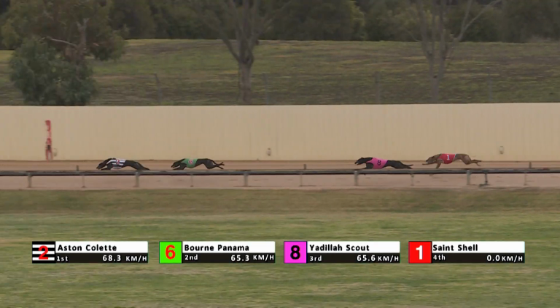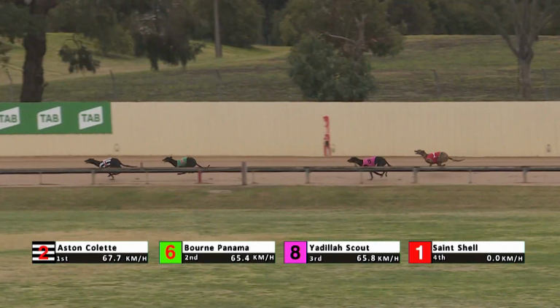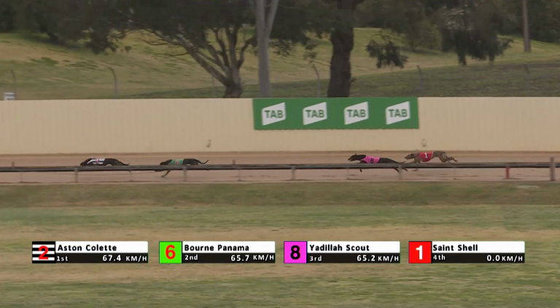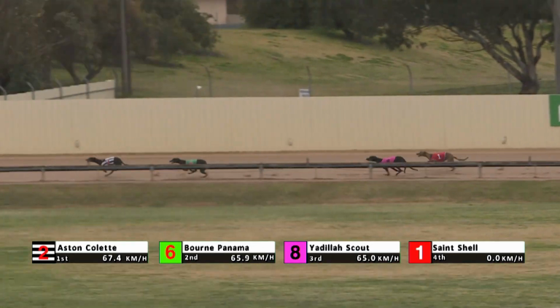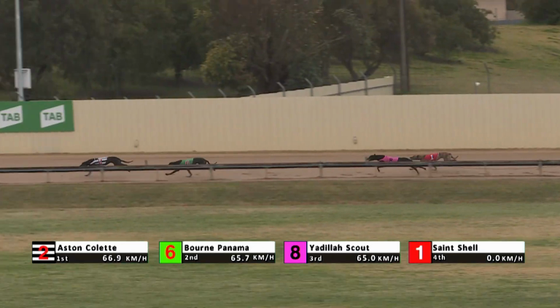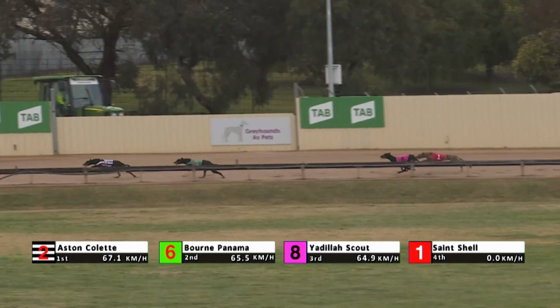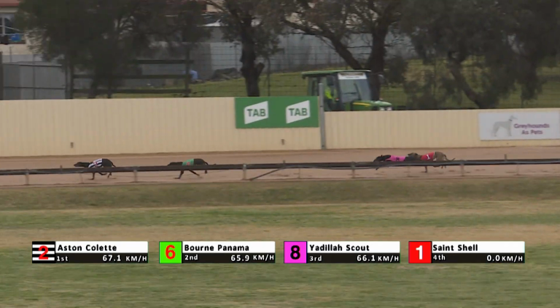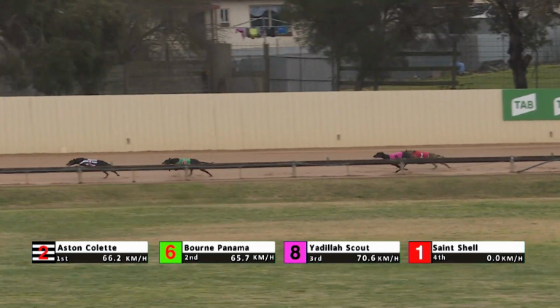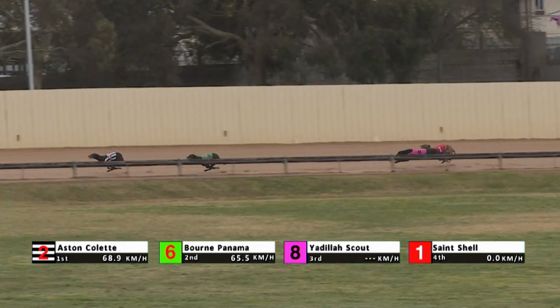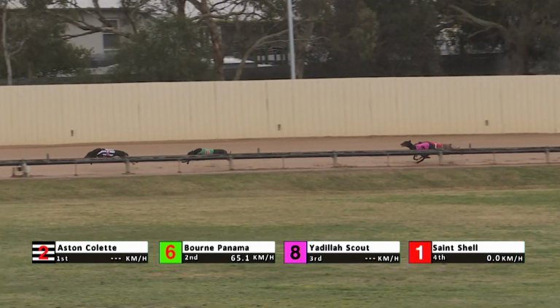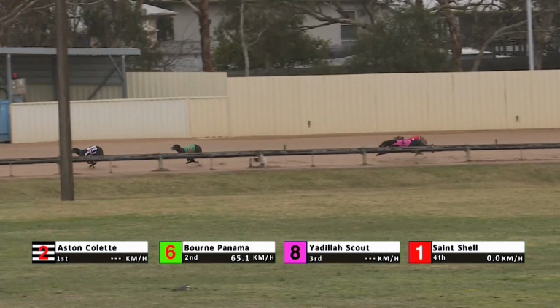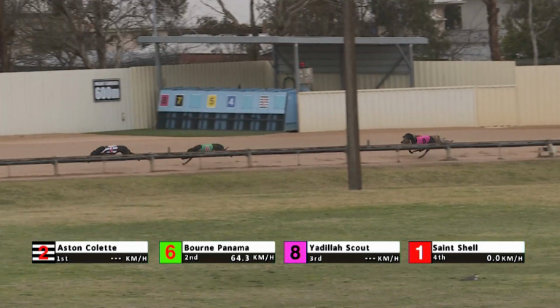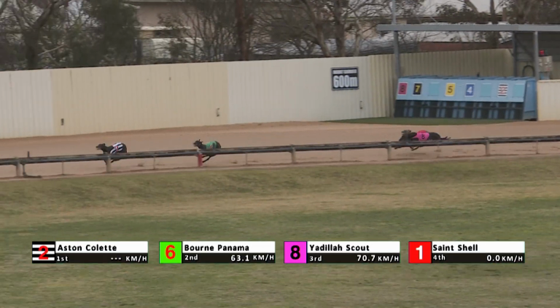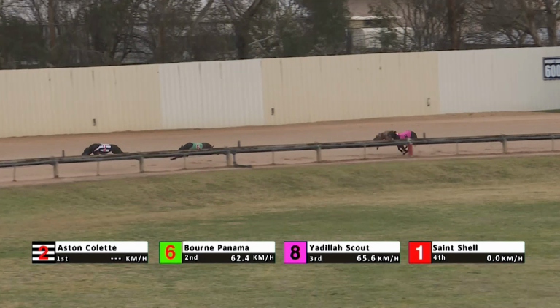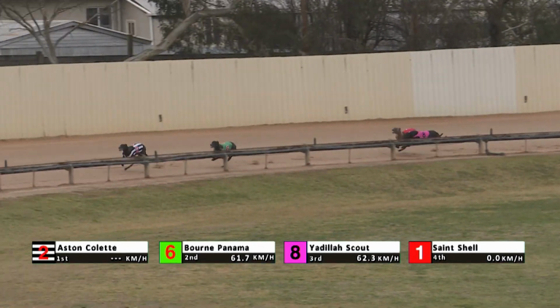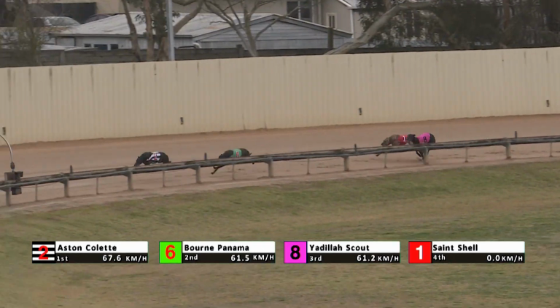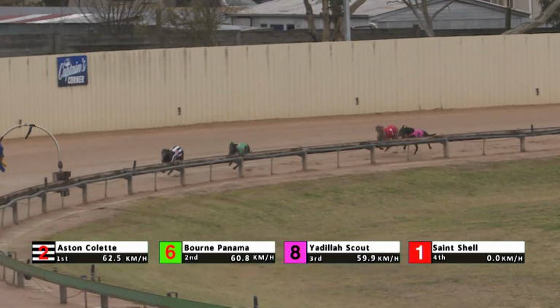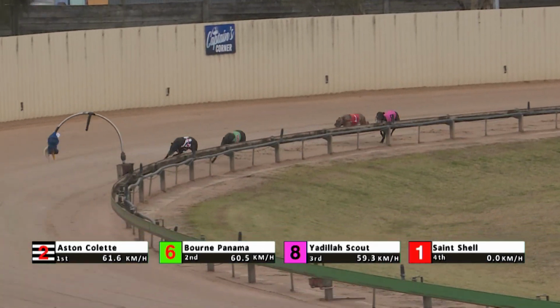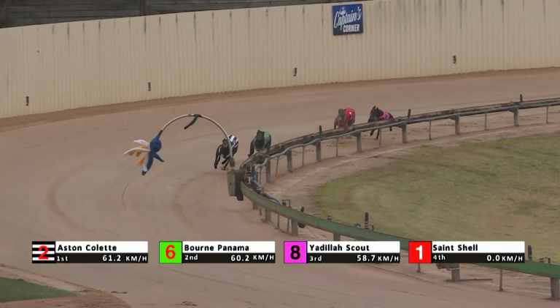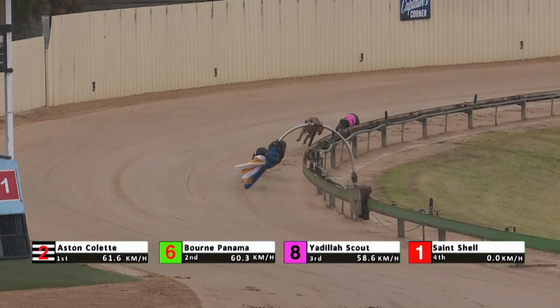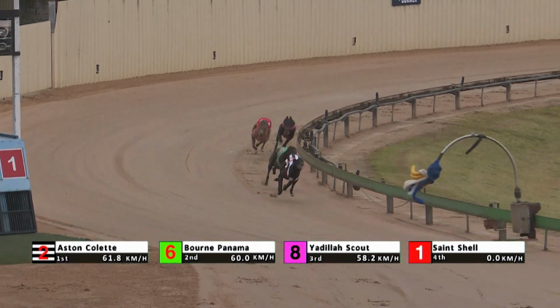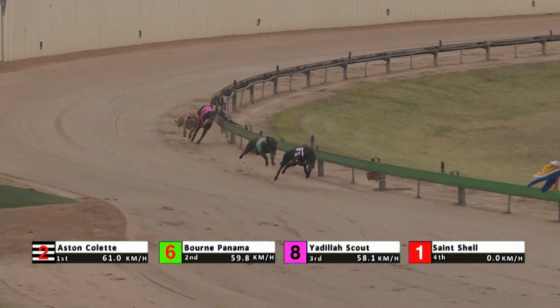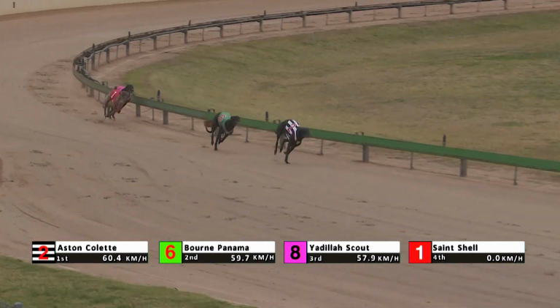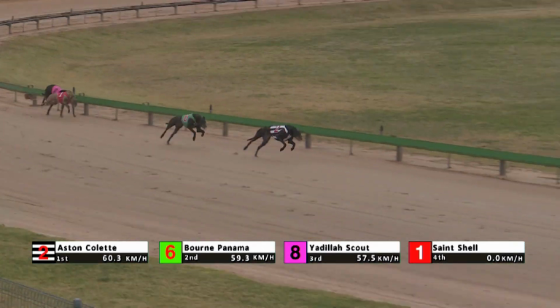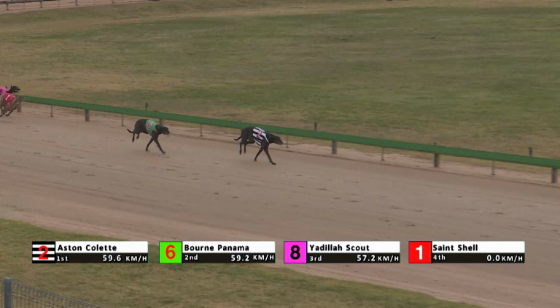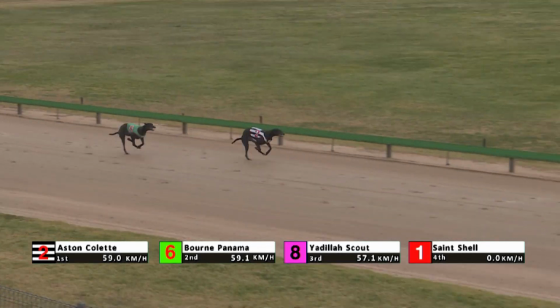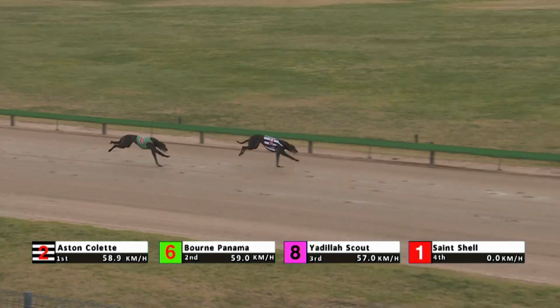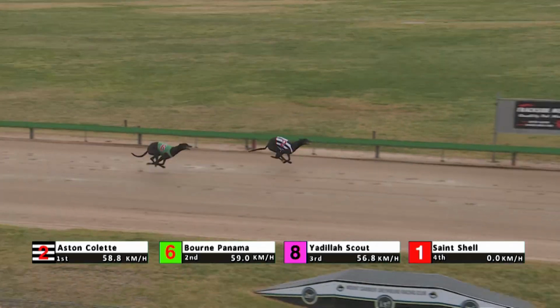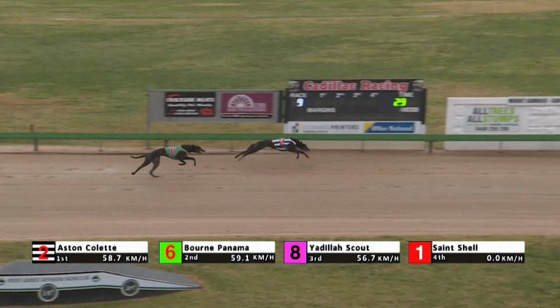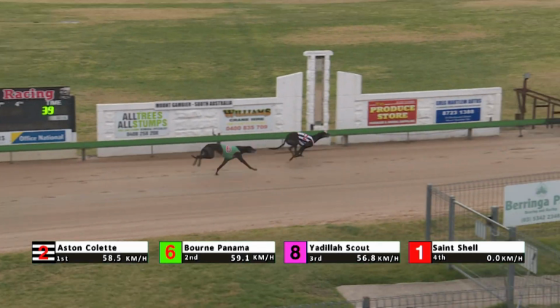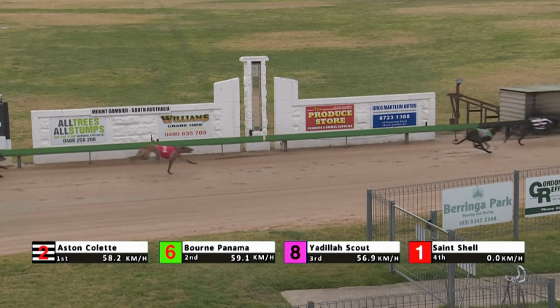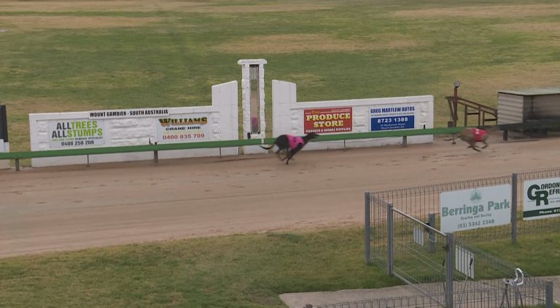Down the back, Aston Collette leads by a length and a half. Bourne Panama in second. A break back to Yardilla Scout and St. Shell. They swing the corner. It's Aston Collette still leading. Bourne Panama's going to try on the inside, but it's not going to be enough because Aston Collette was too good.